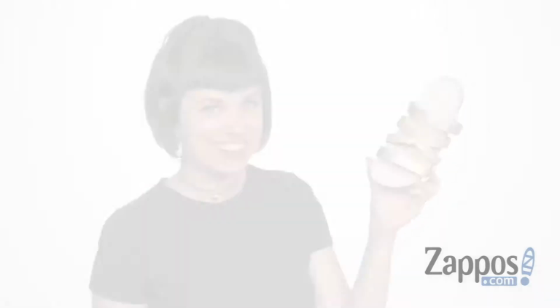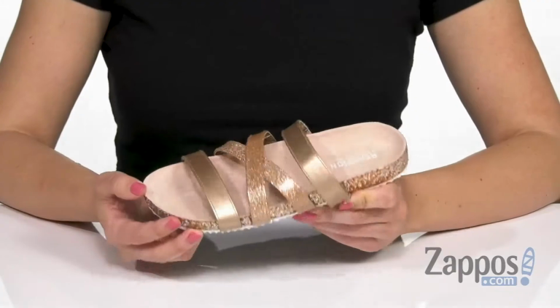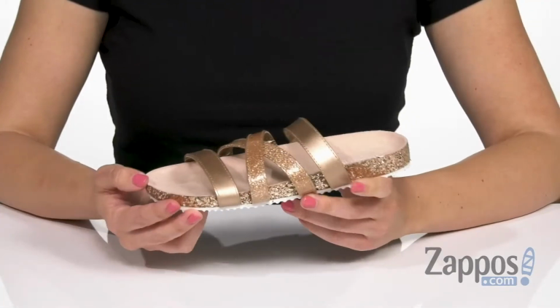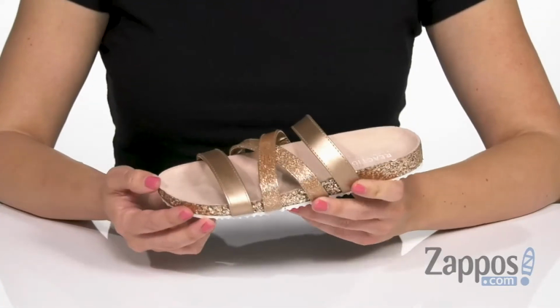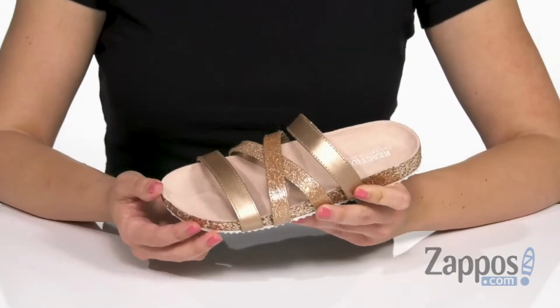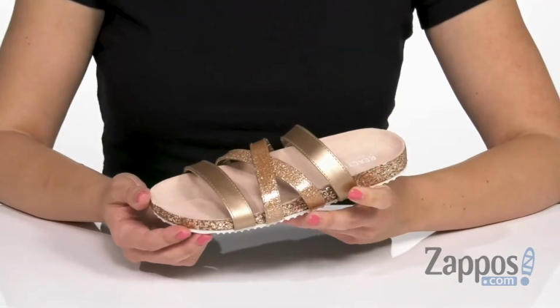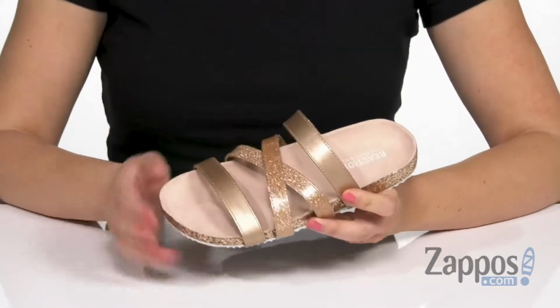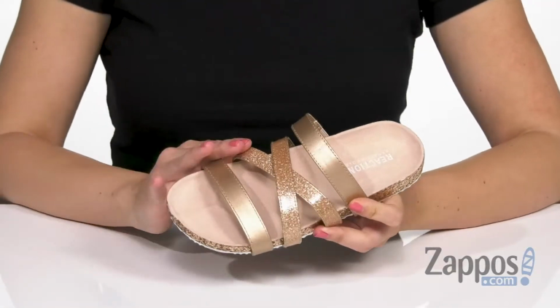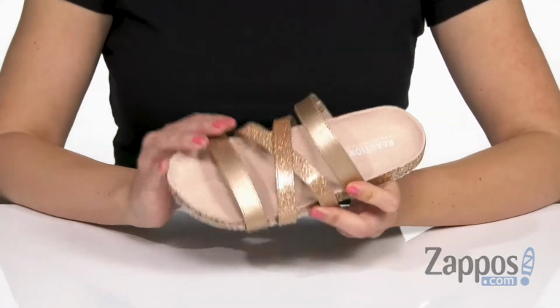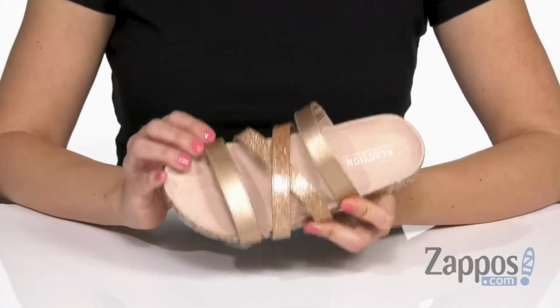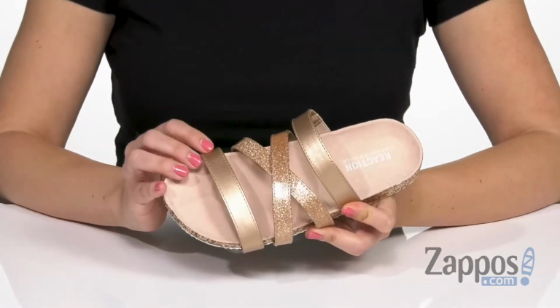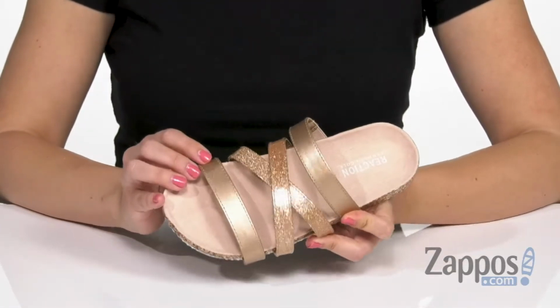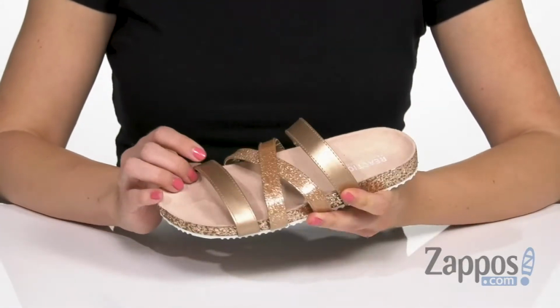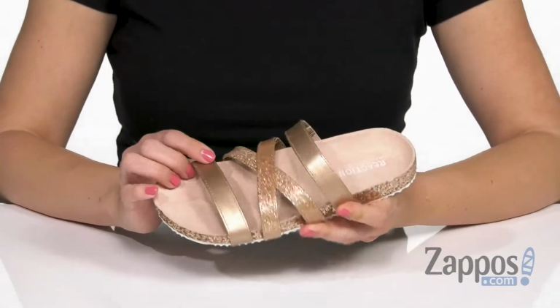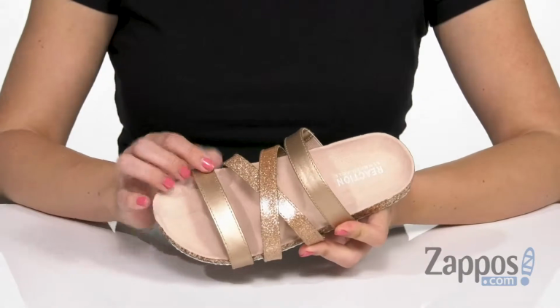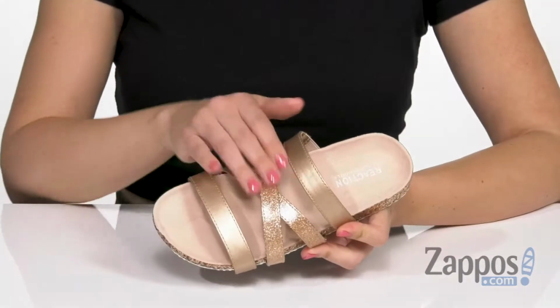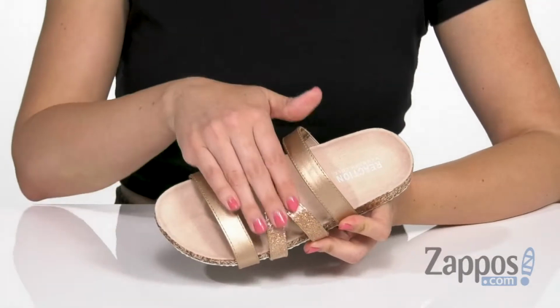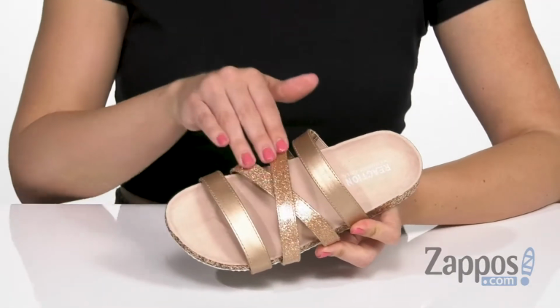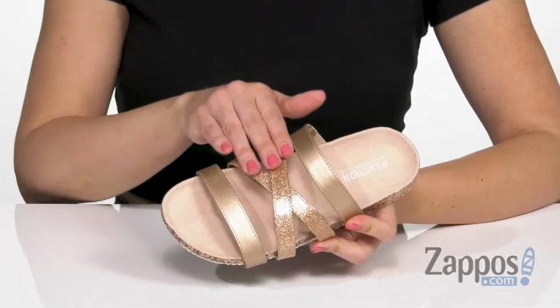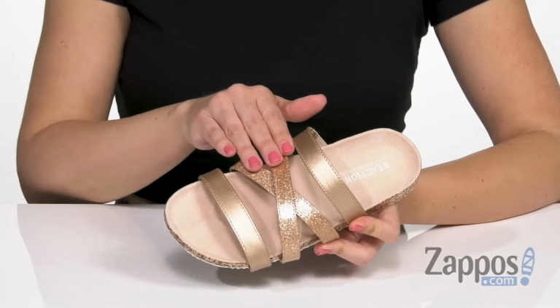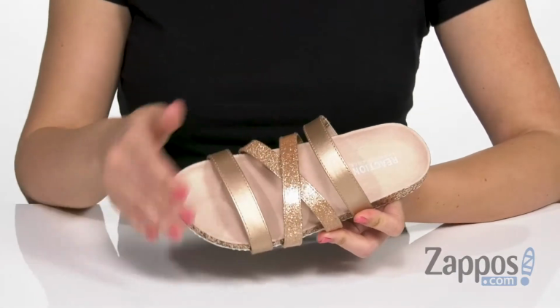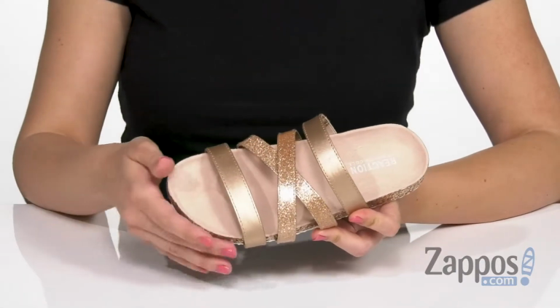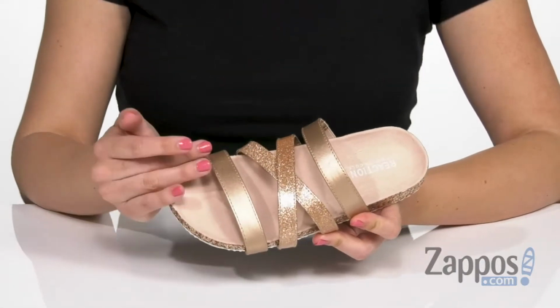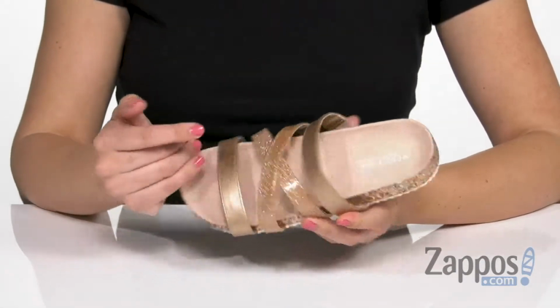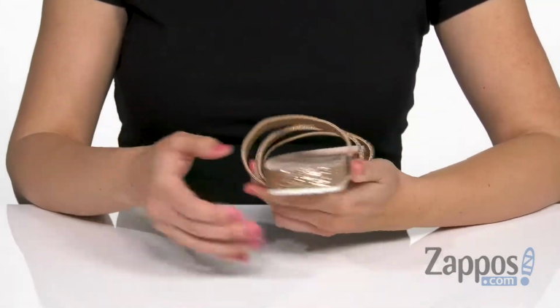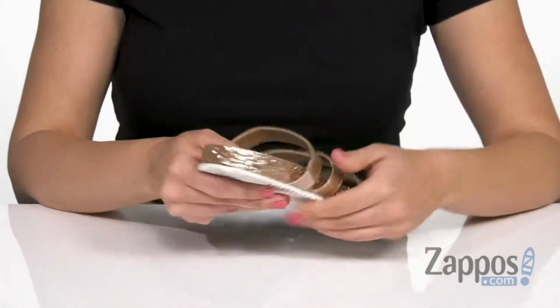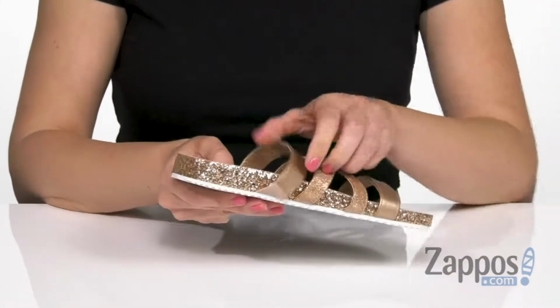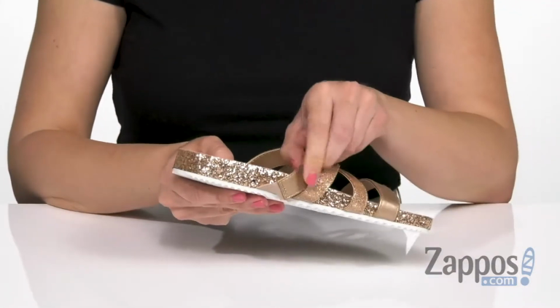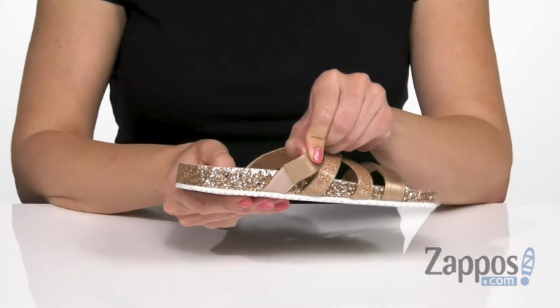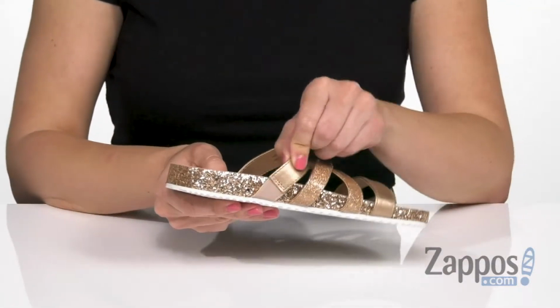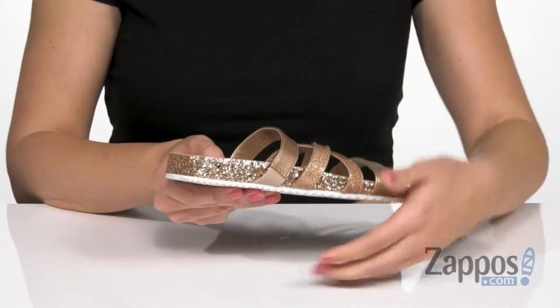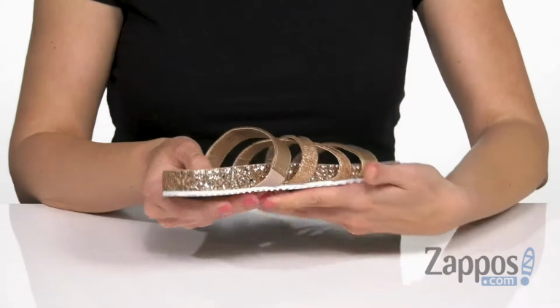These beautiful sandals are made with a leather-like man-made upper. I love the shine, I love the glitter in those criss-cross straps. Open toe, easy to slip on with a little bit of stretch there.